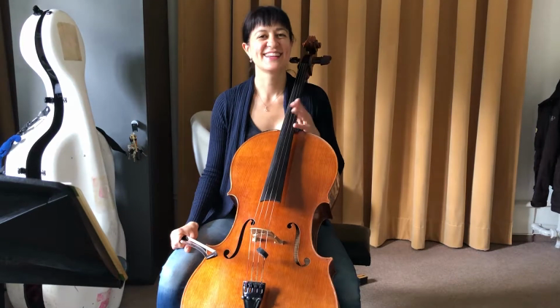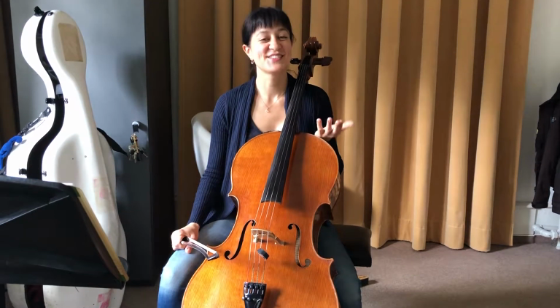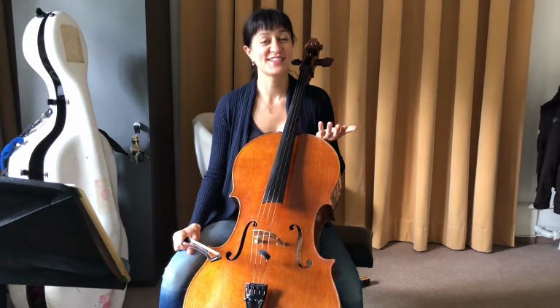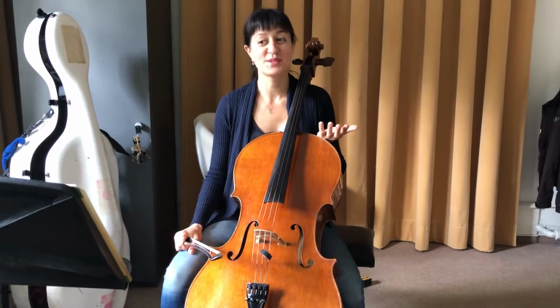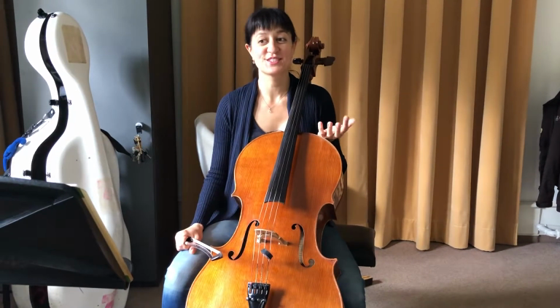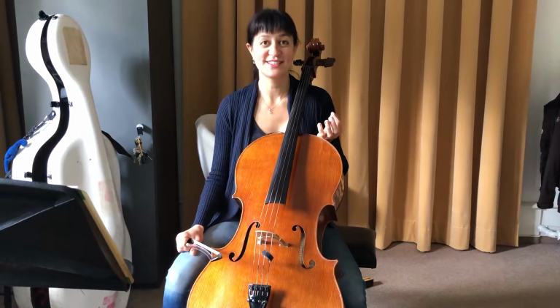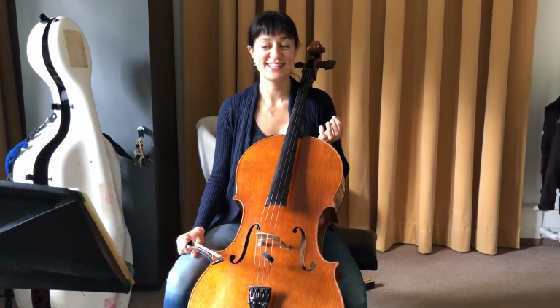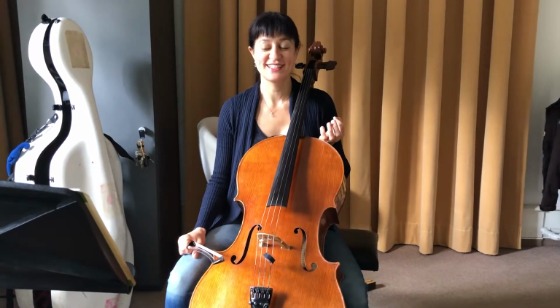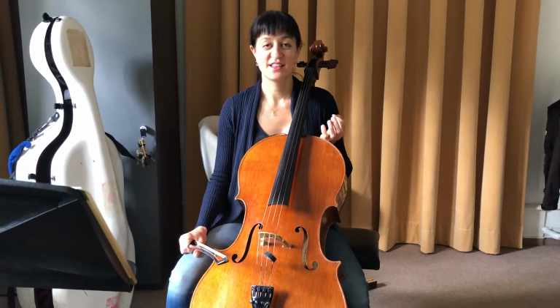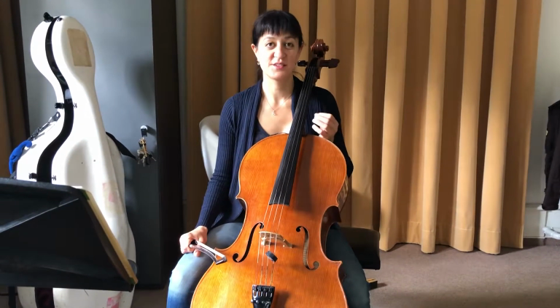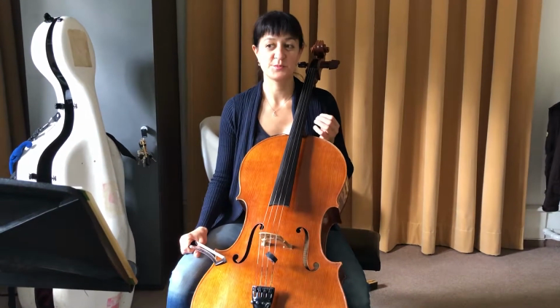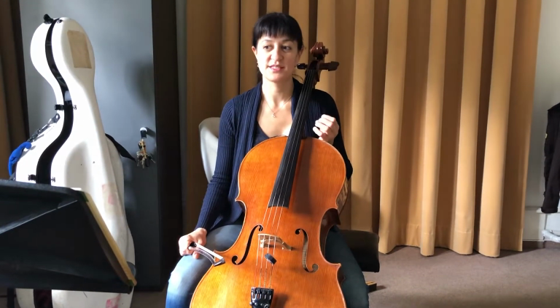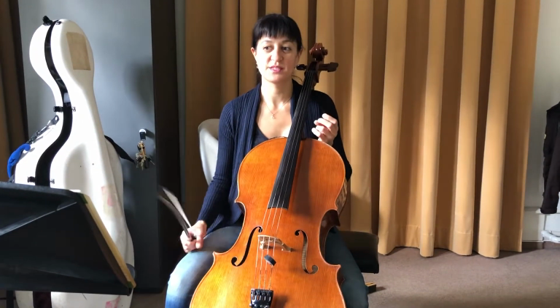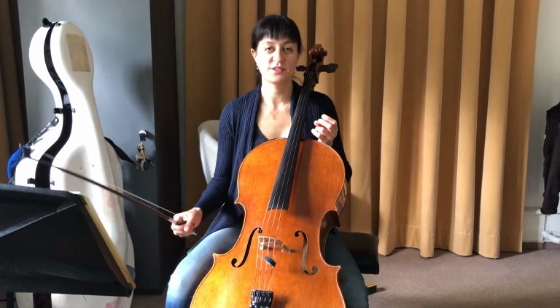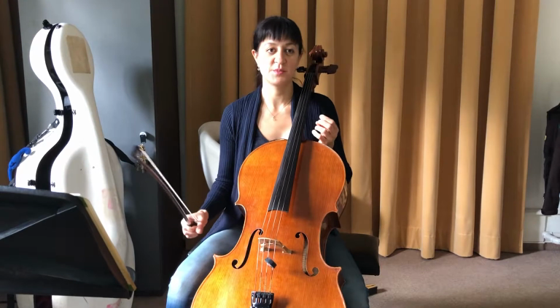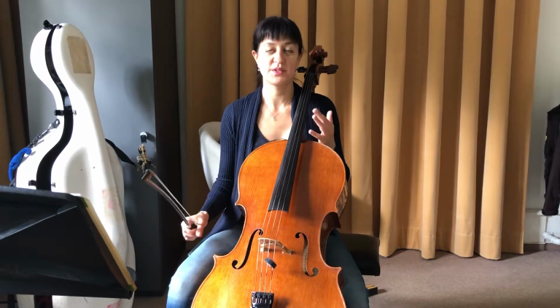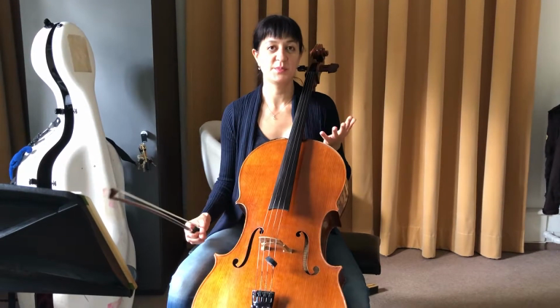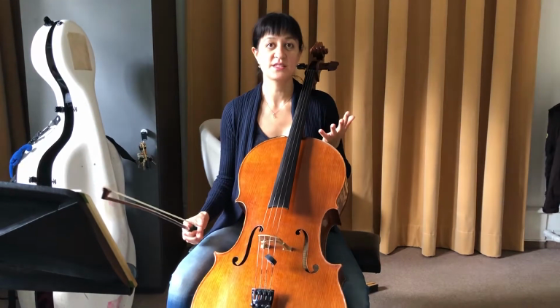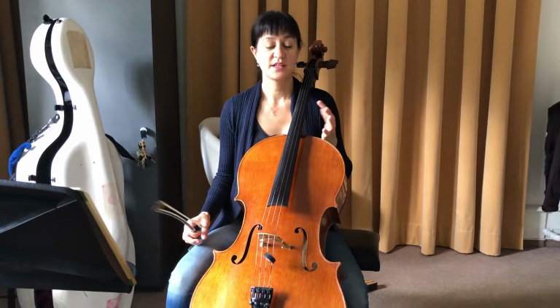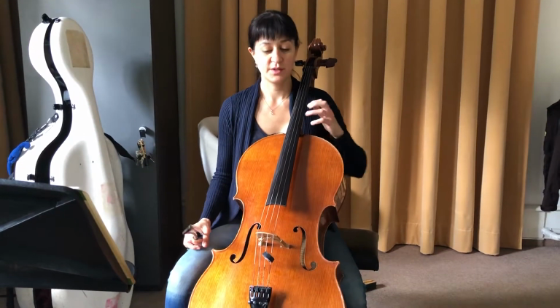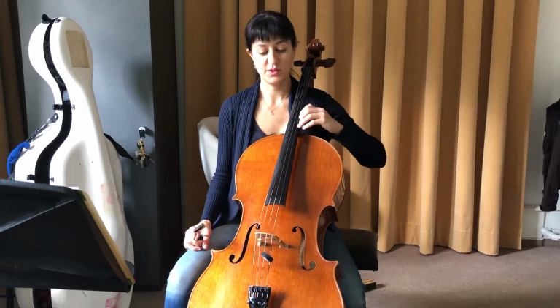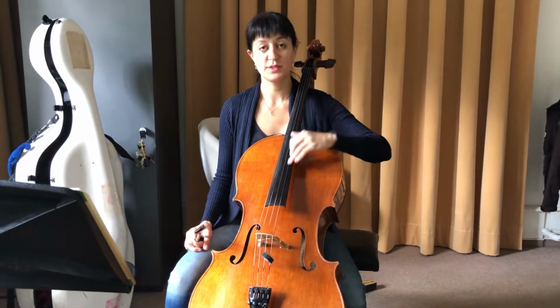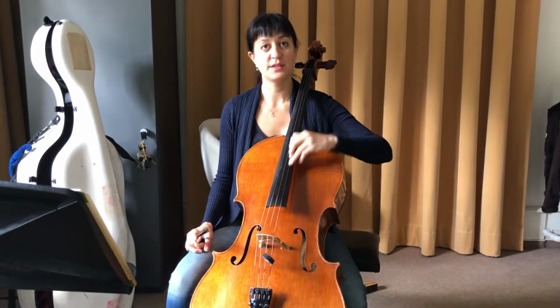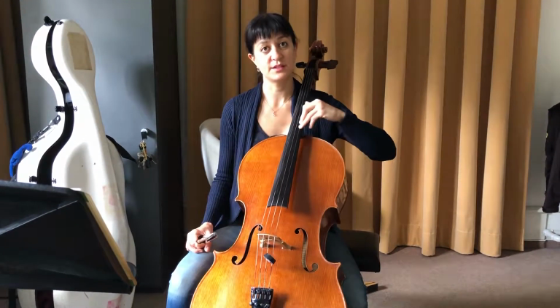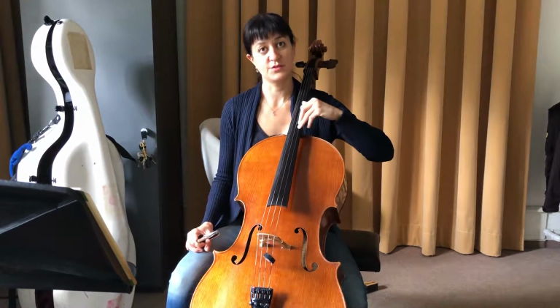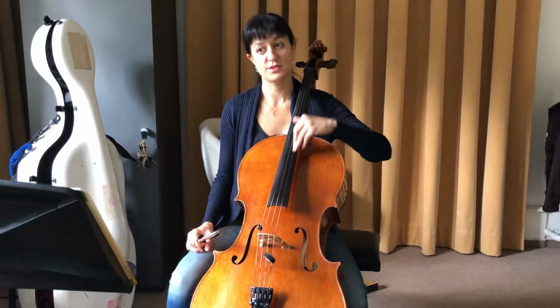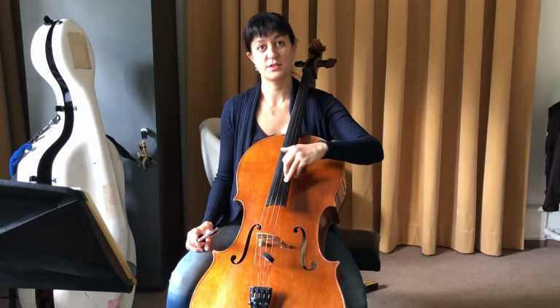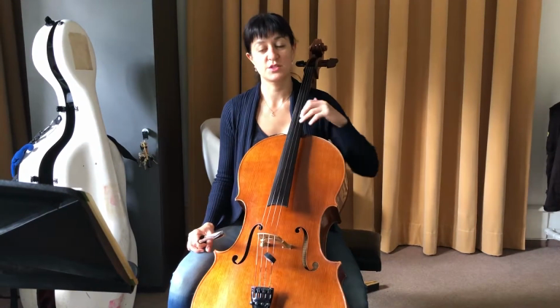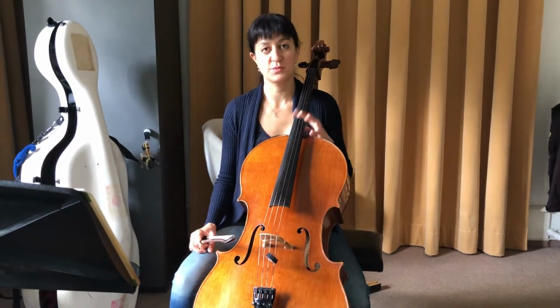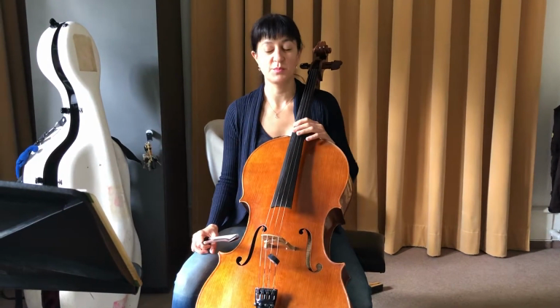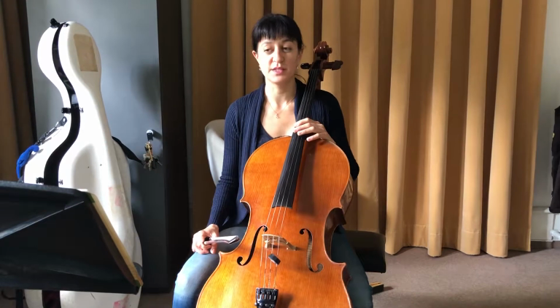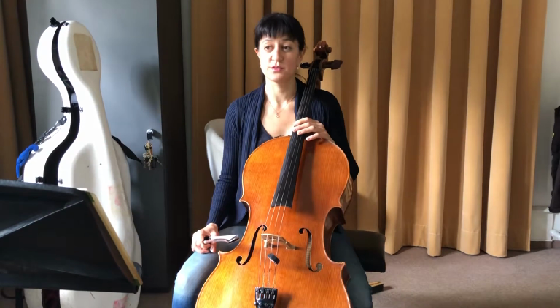We're talking about Schnittke Sonata, third movement — but this can also be about any piece where you have really big intervals and shifts between big intervals.